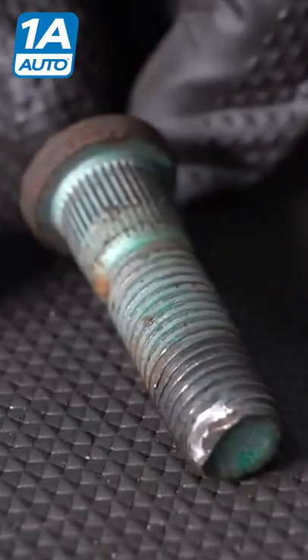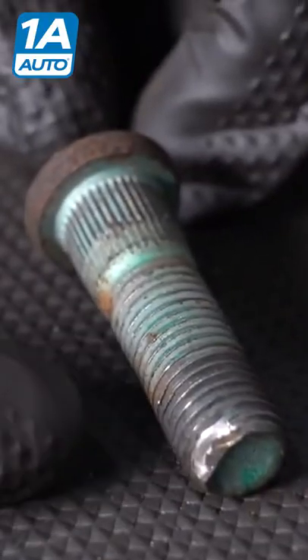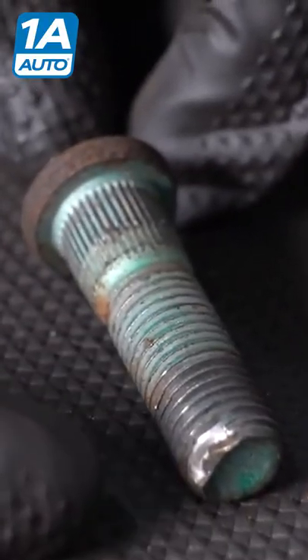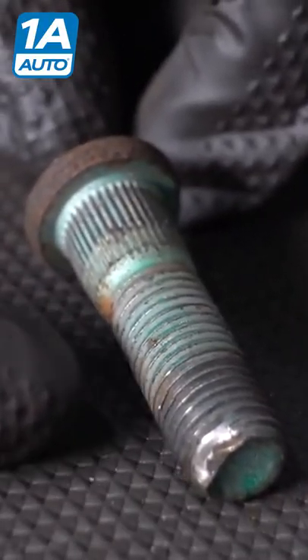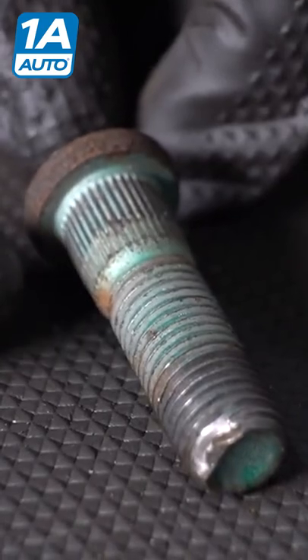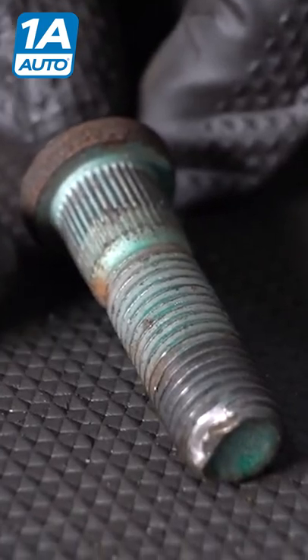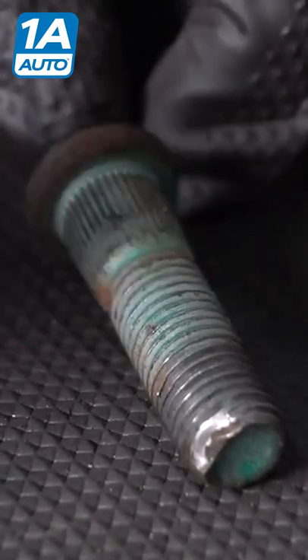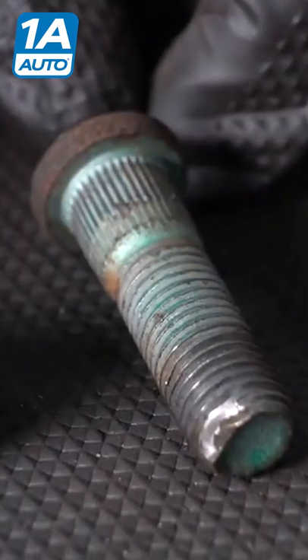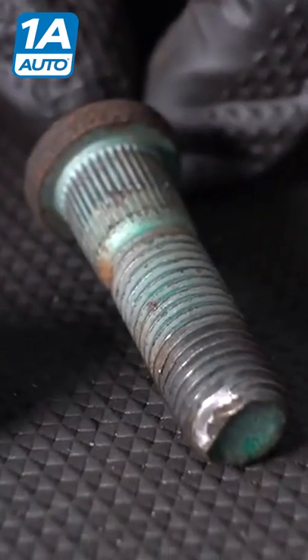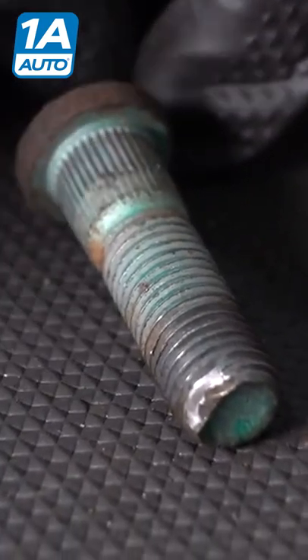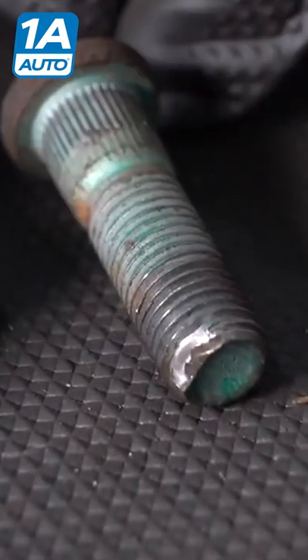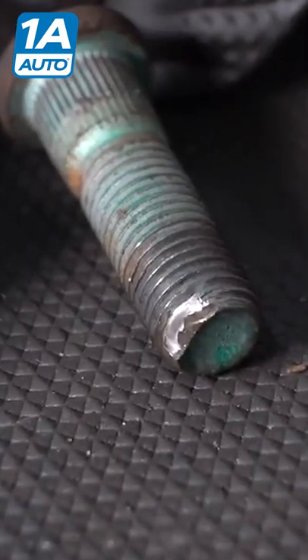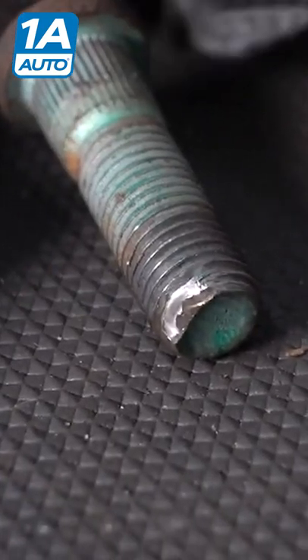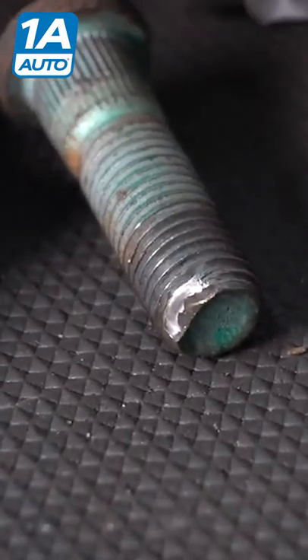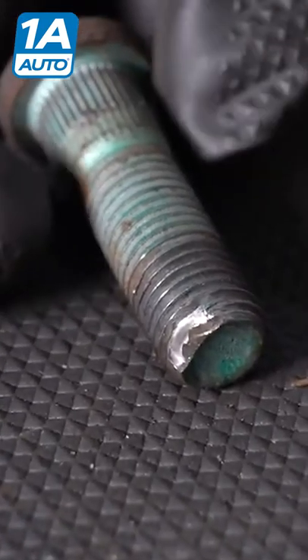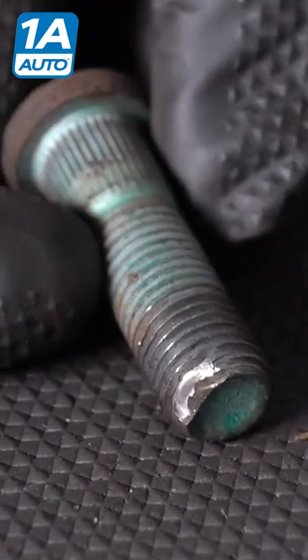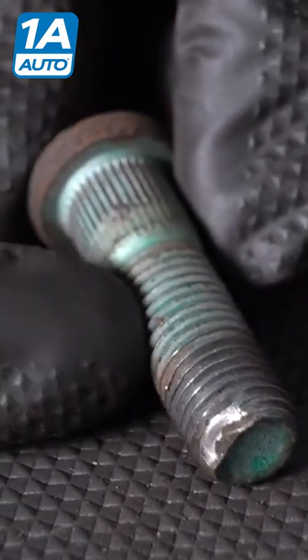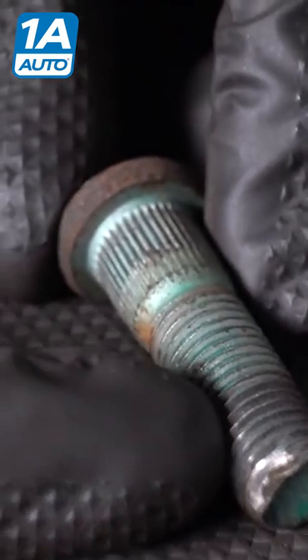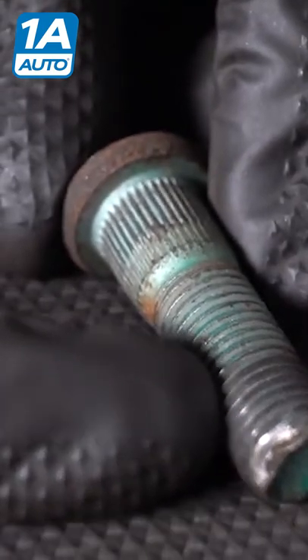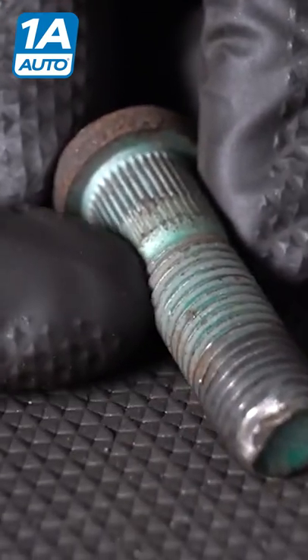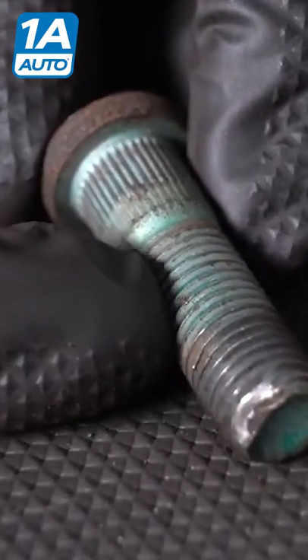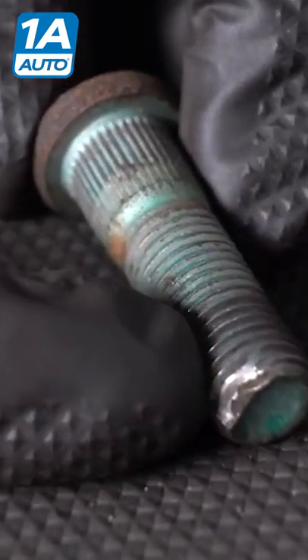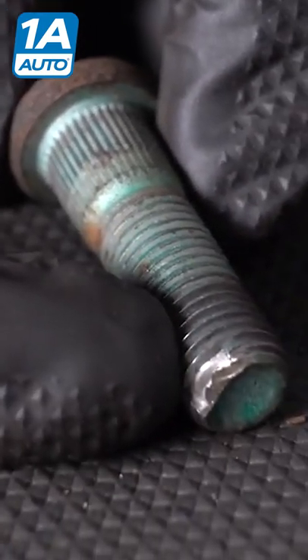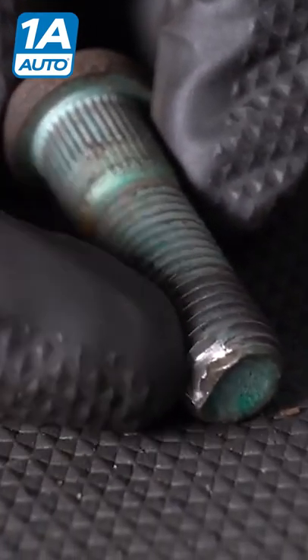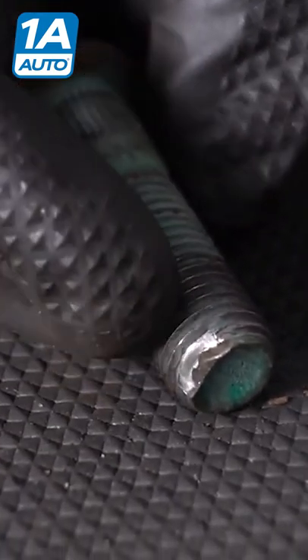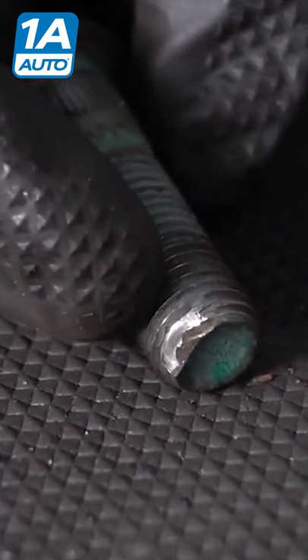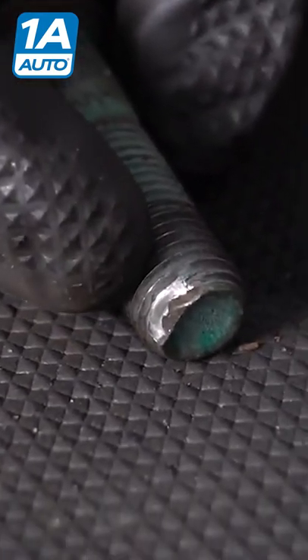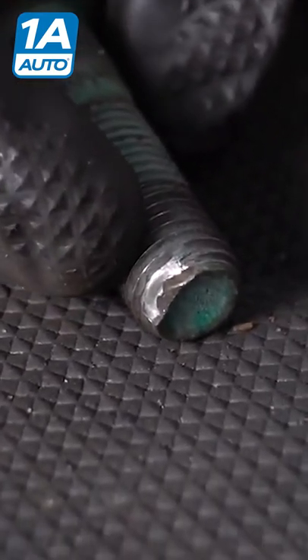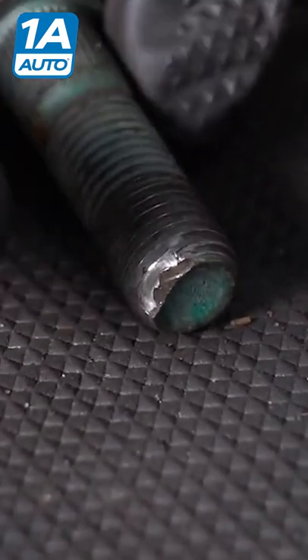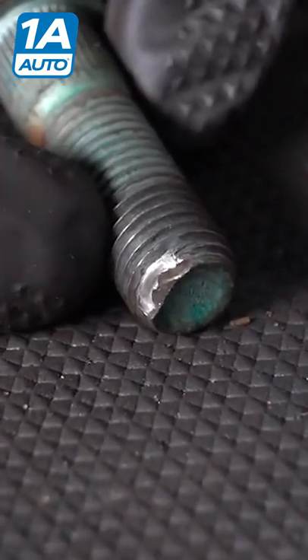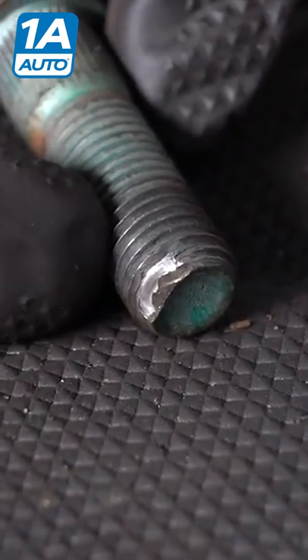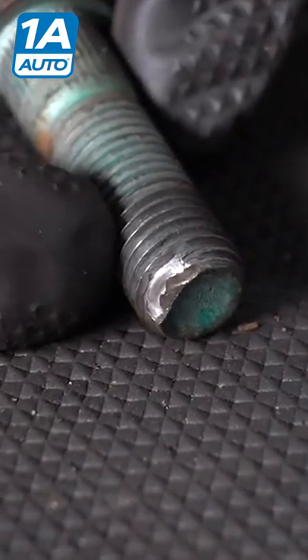Now over at the bench, I want to give this a quick inspection. Overall what I'm trying to see is if this is still reusable. Generally, you want to make sure you check the threaded area. If the thread is slightly damaged like this one right here, it's really not too big of a deal.